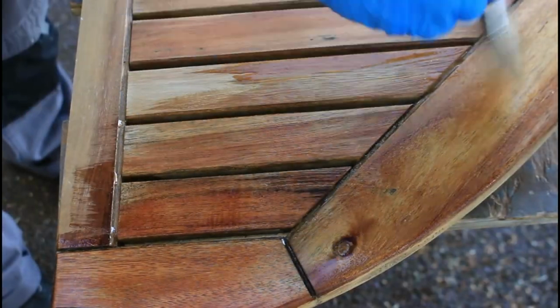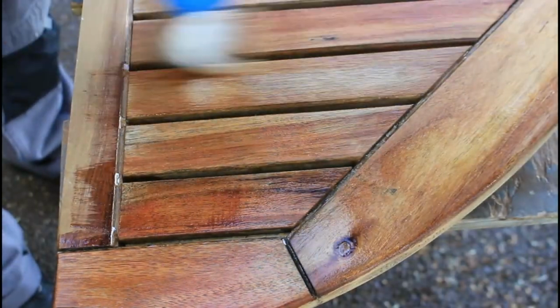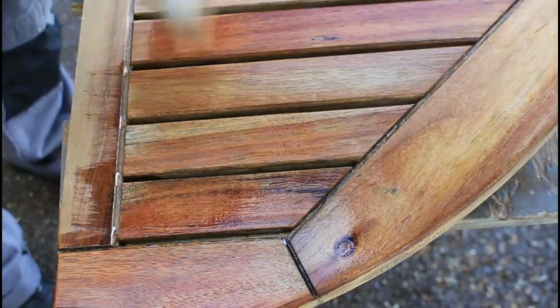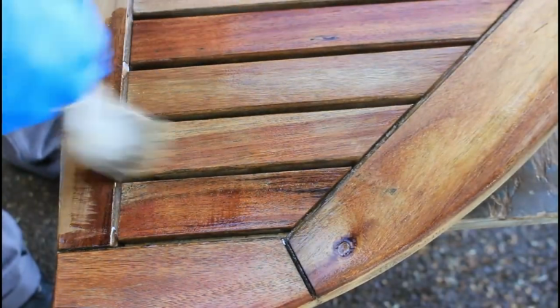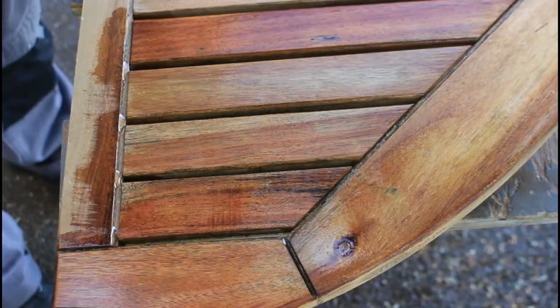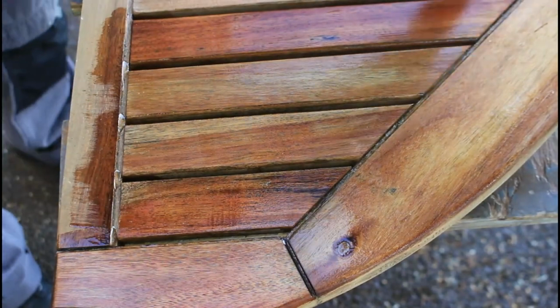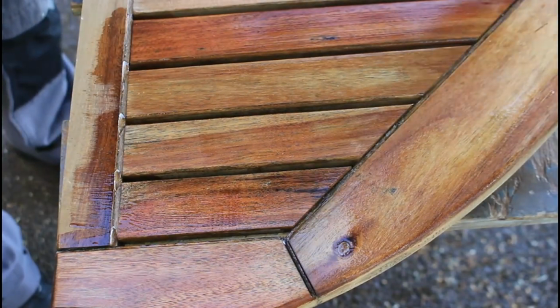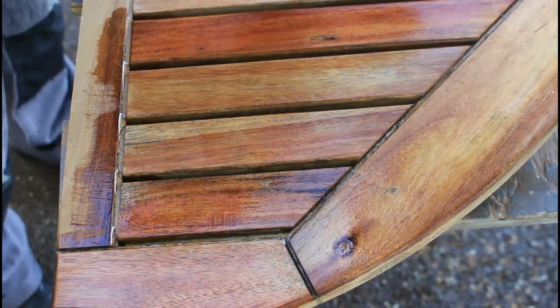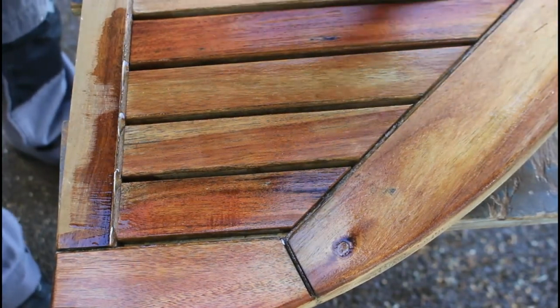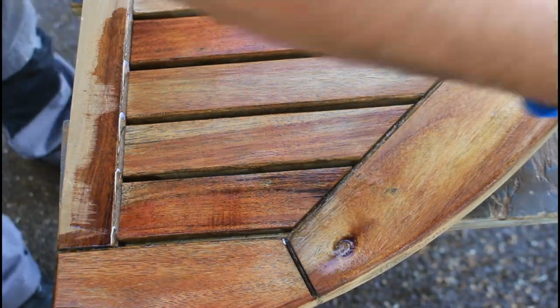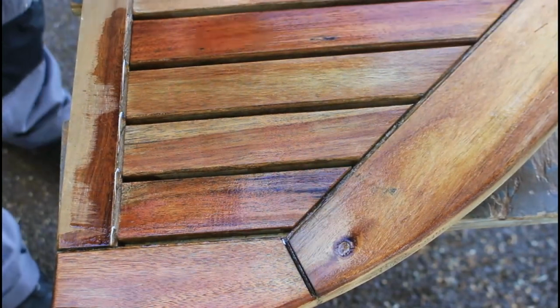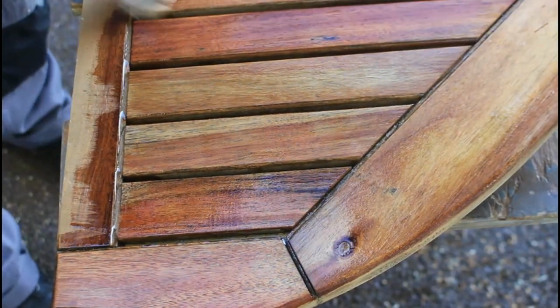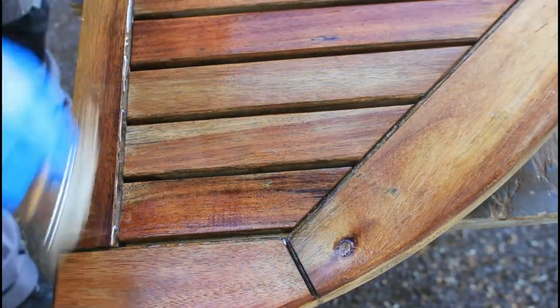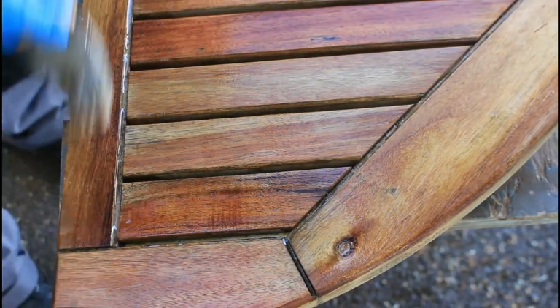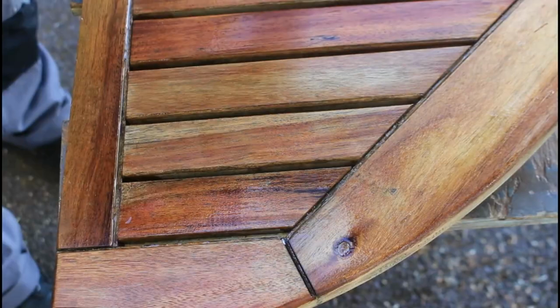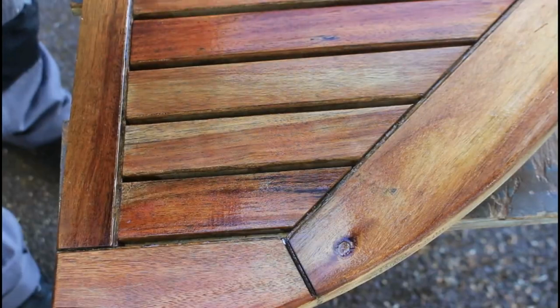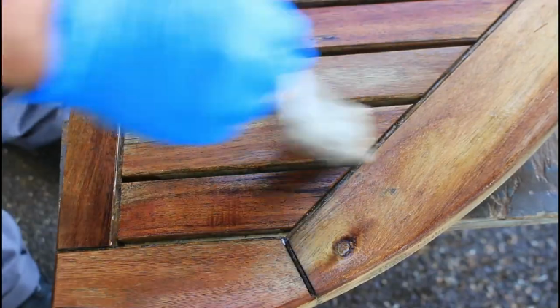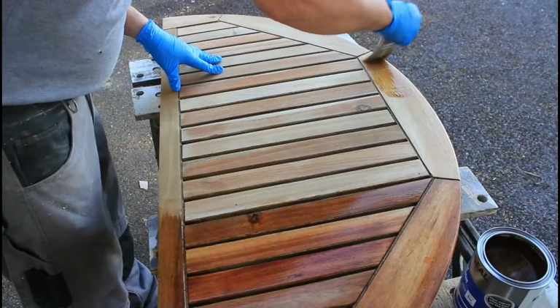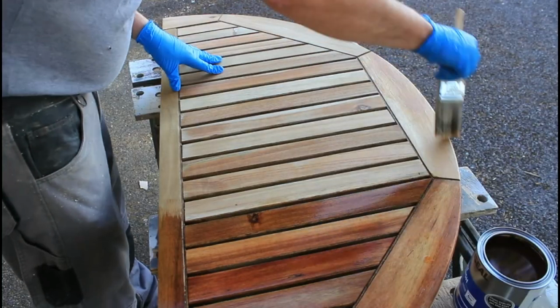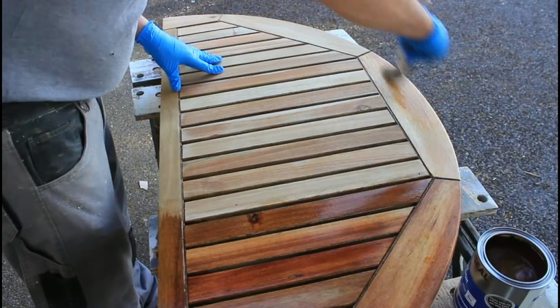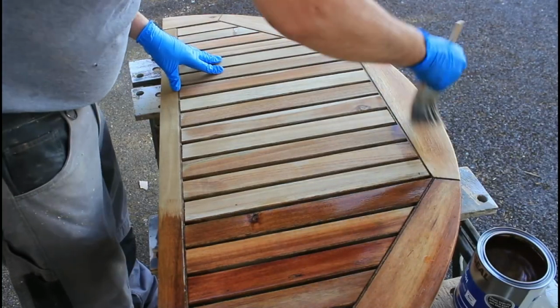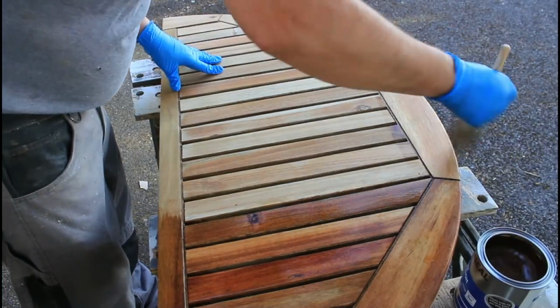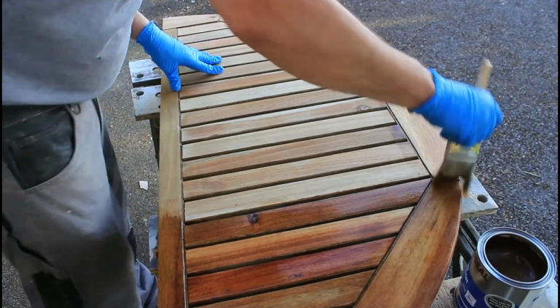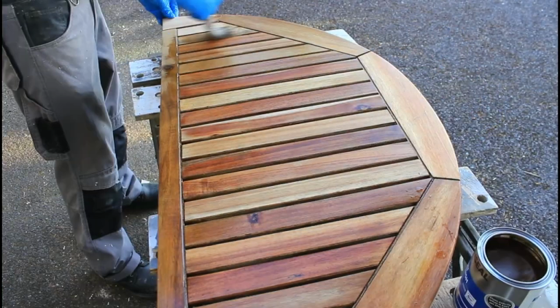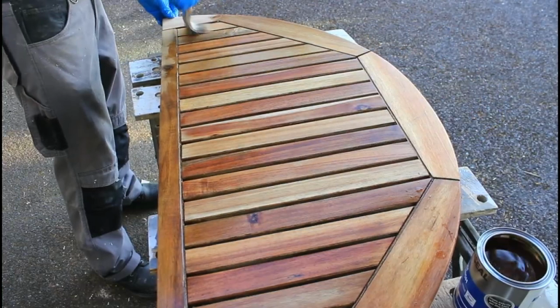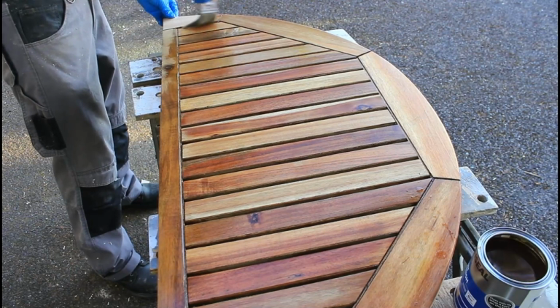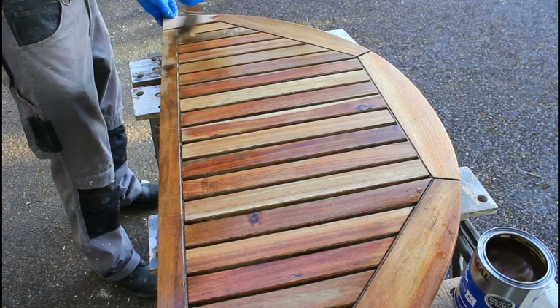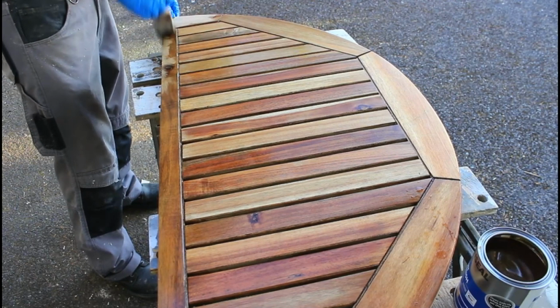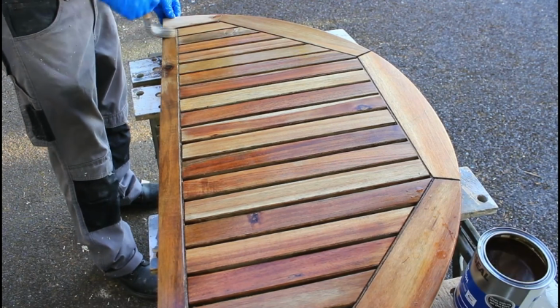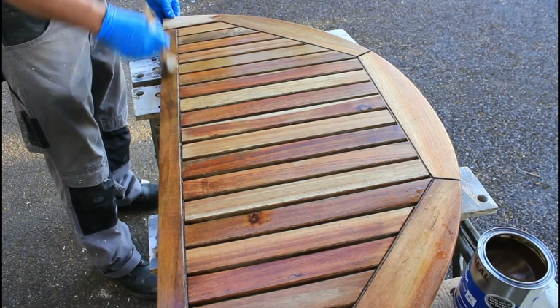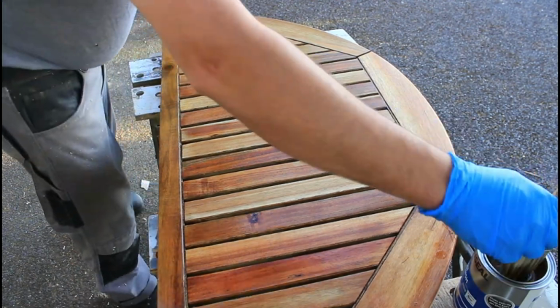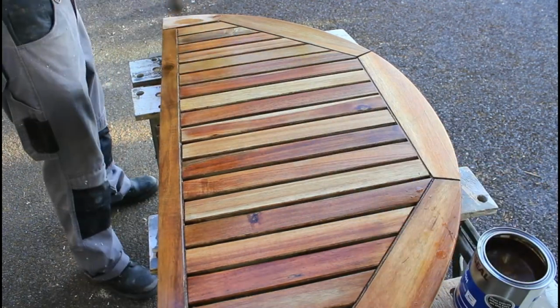Once it's all sanded down, I've given it a dusting off and I'm now starting to apply yacht varnish - and you can see those colours really starting to pop through. It's really starting to take shape now, it's starting to look beautiful.